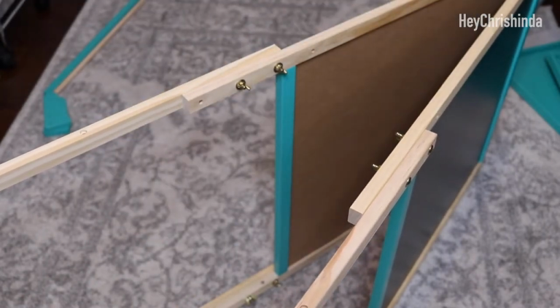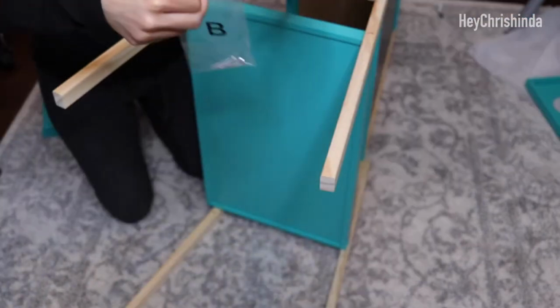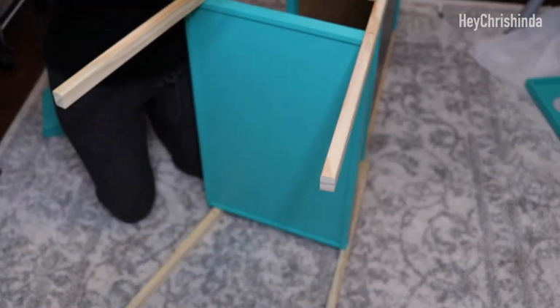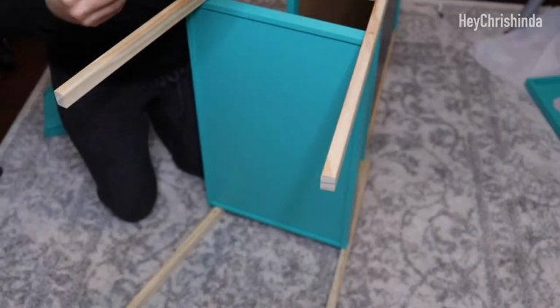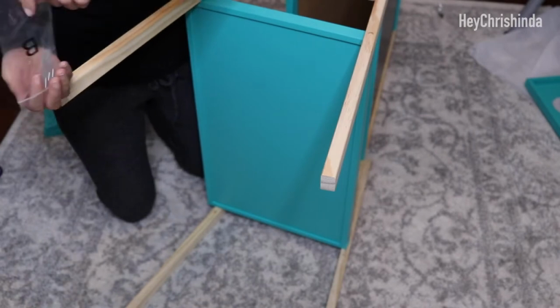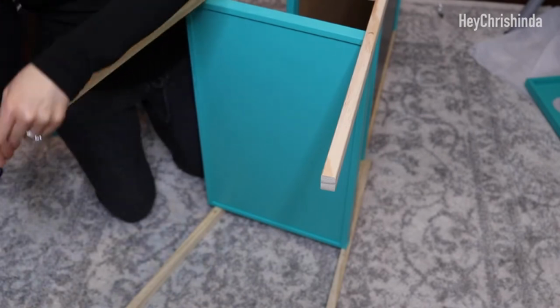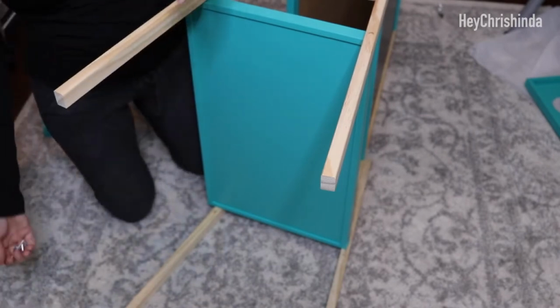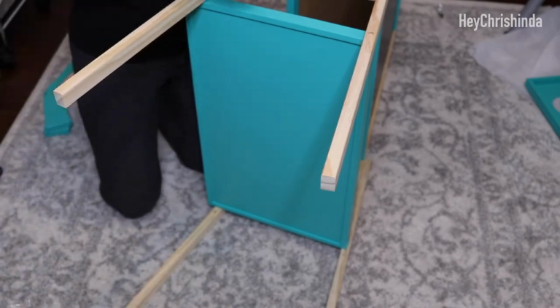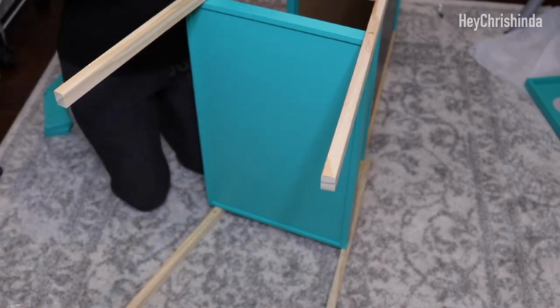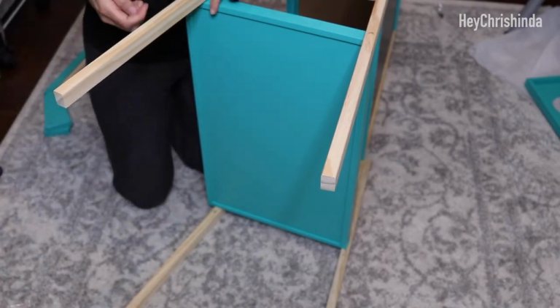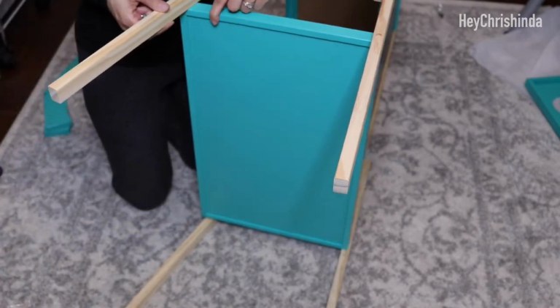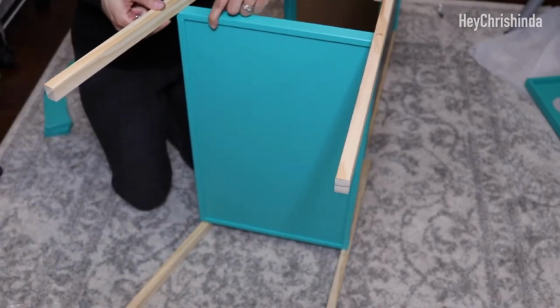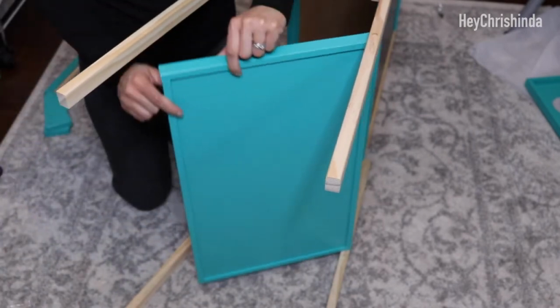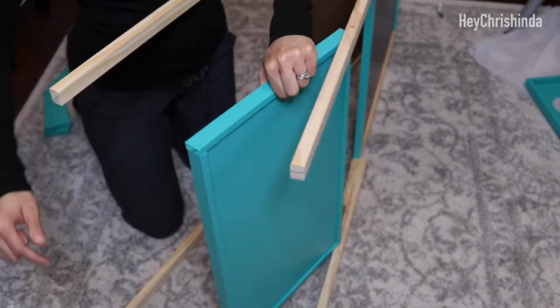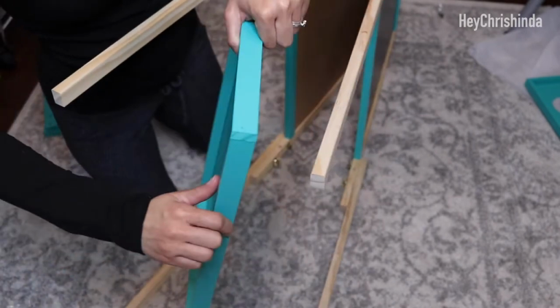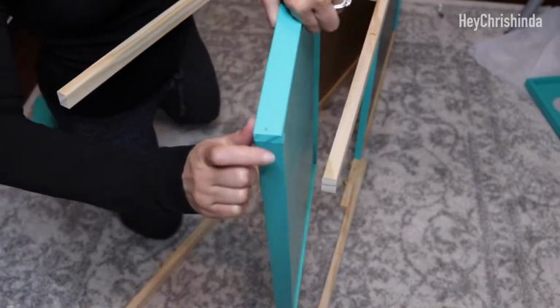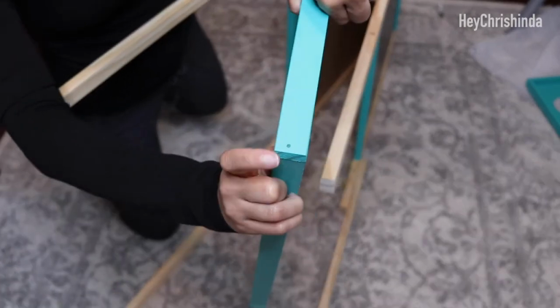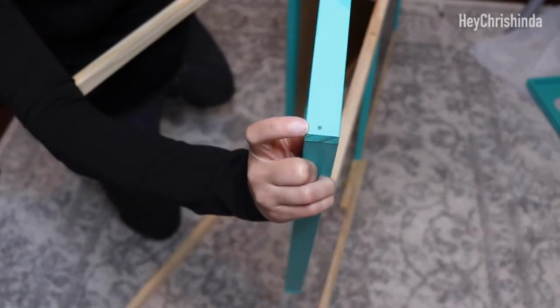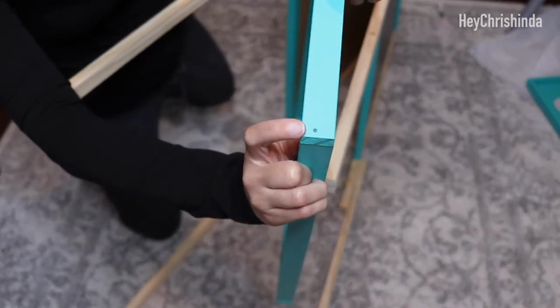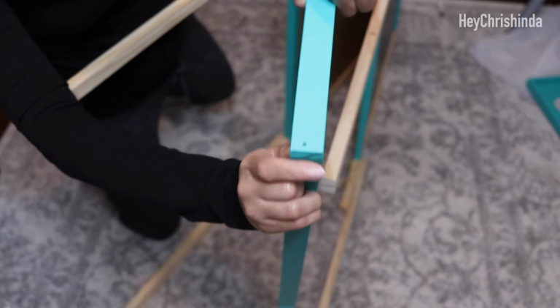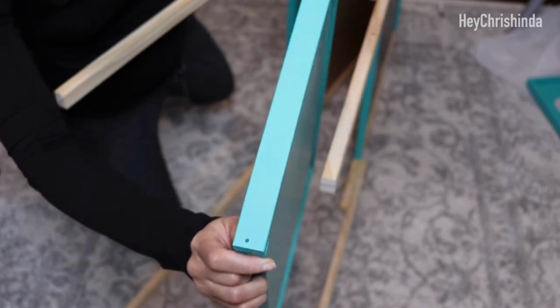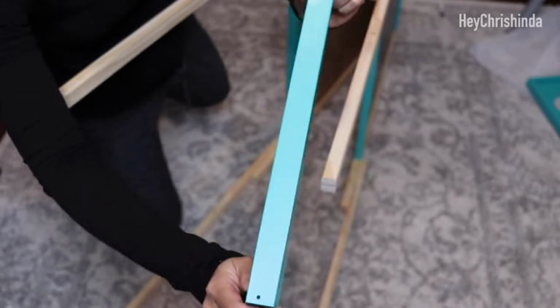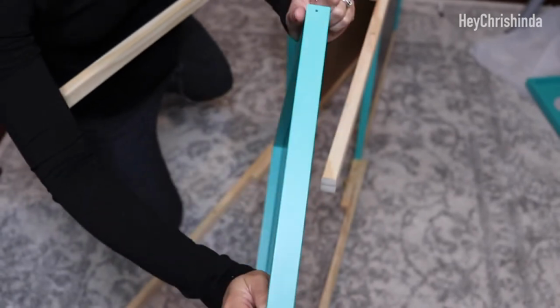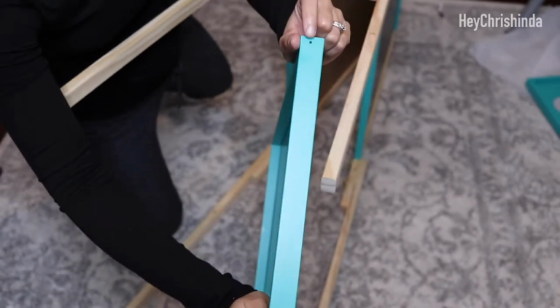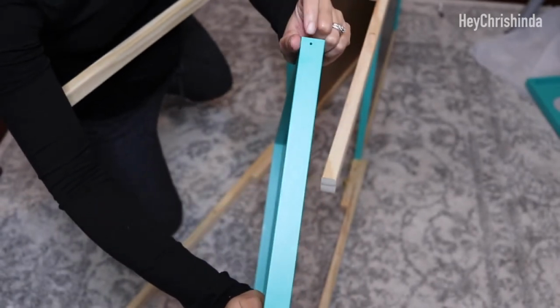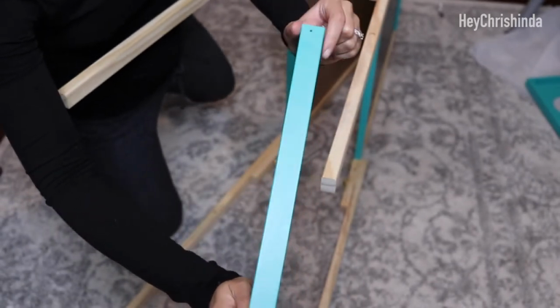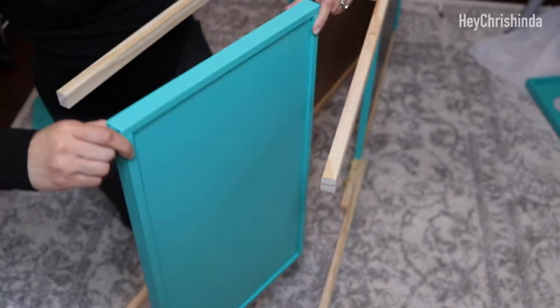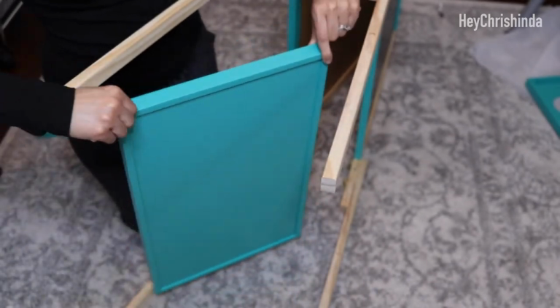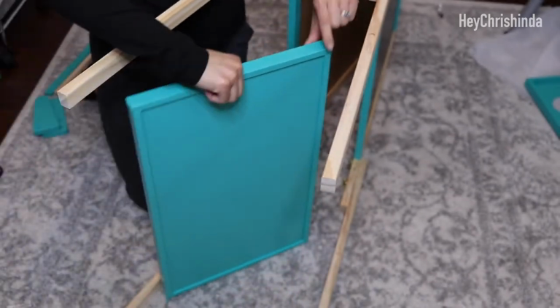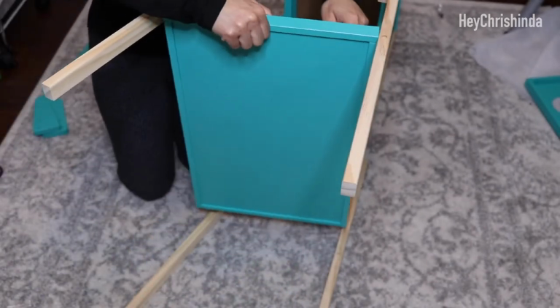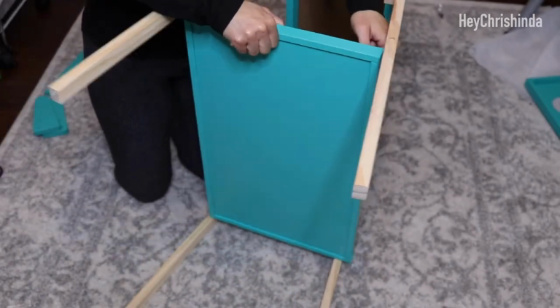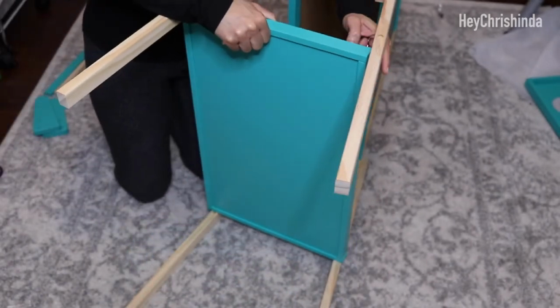Next up on the instructions was to attach the drying tray at the bottom, but the screw was super short and wouldn't catch. So I ended up coming back to this step last.